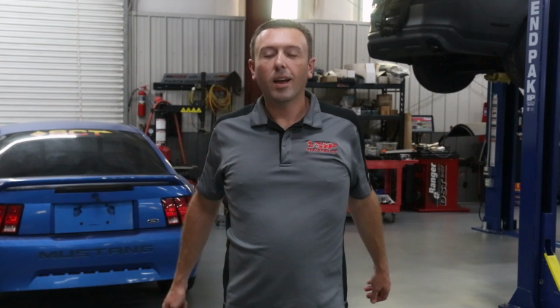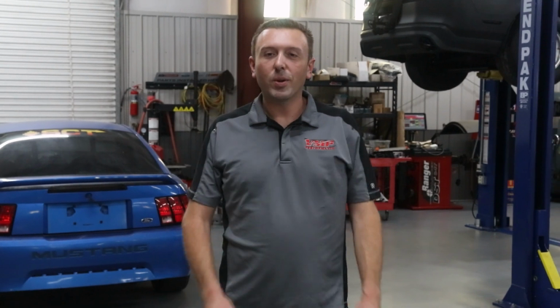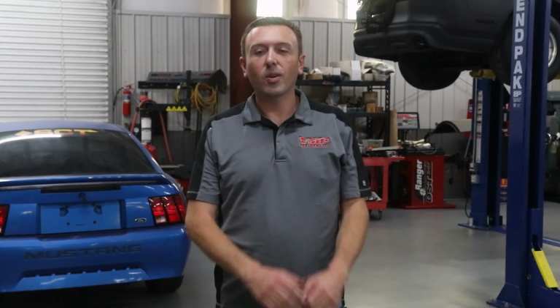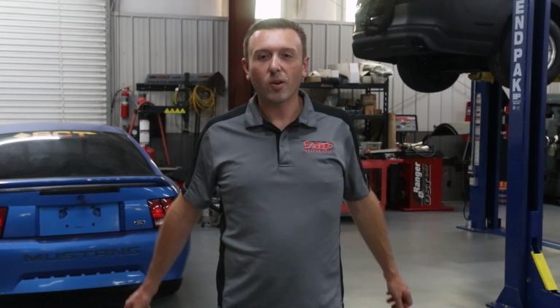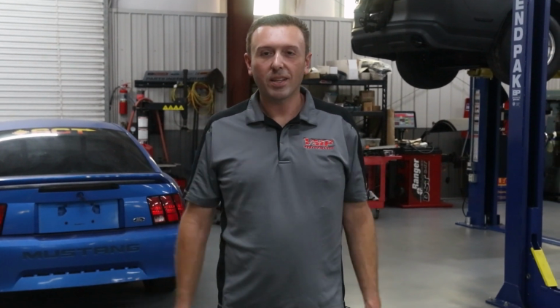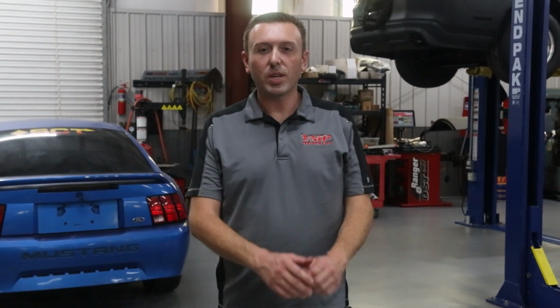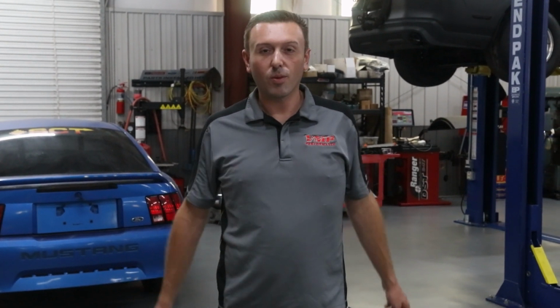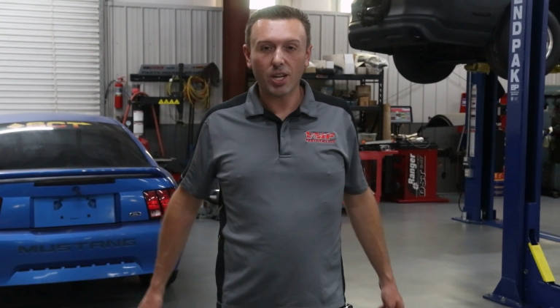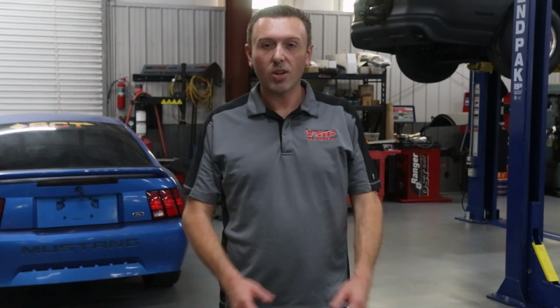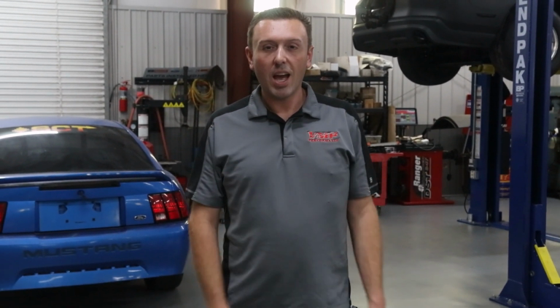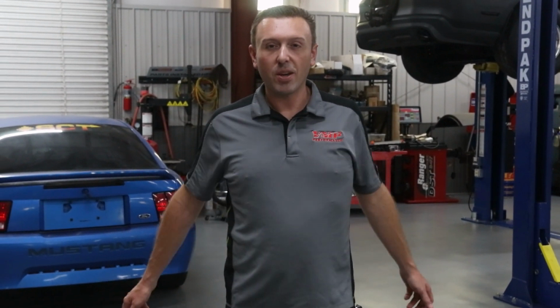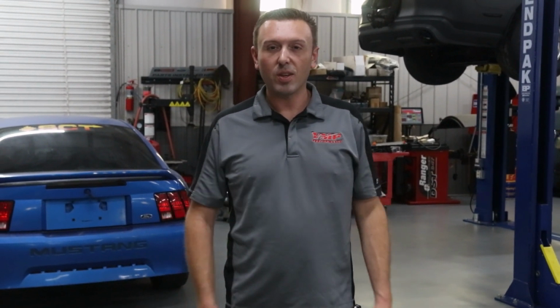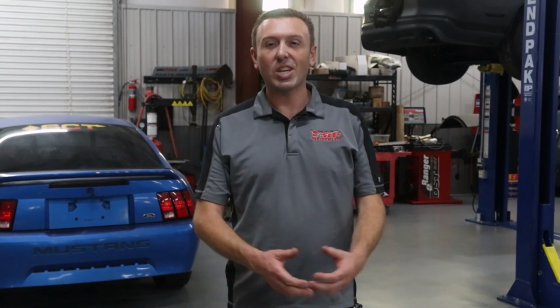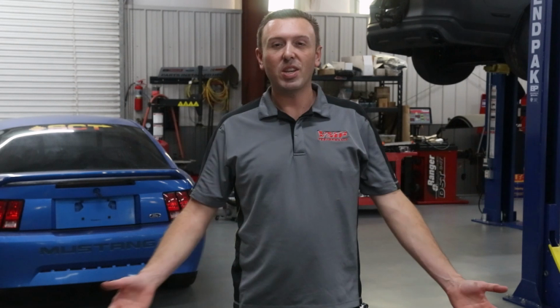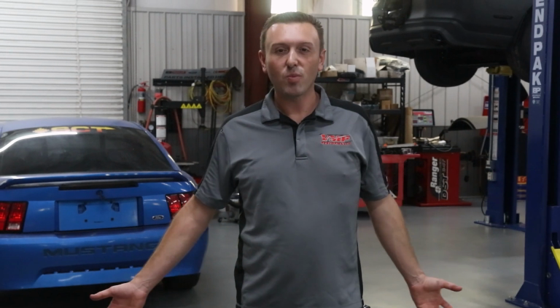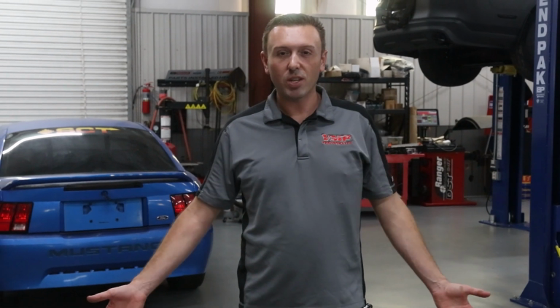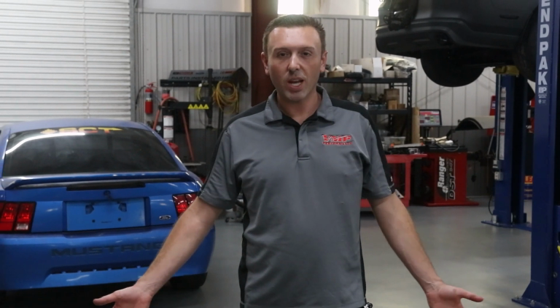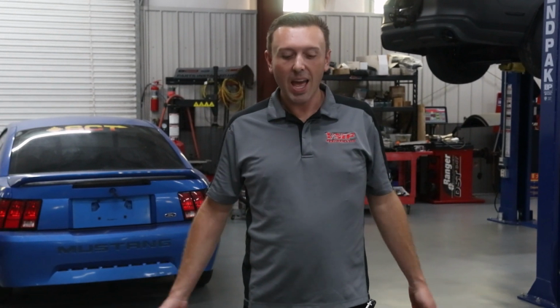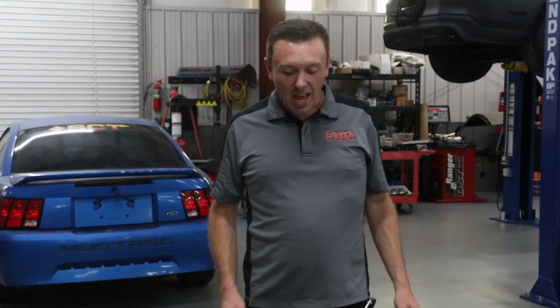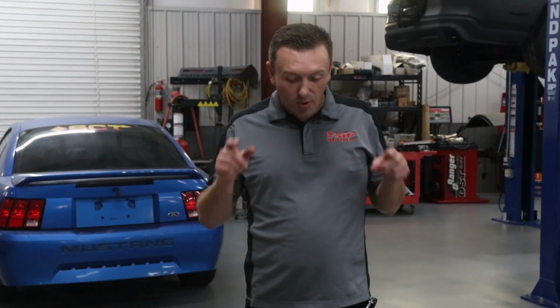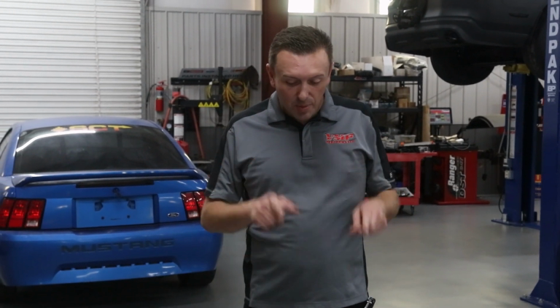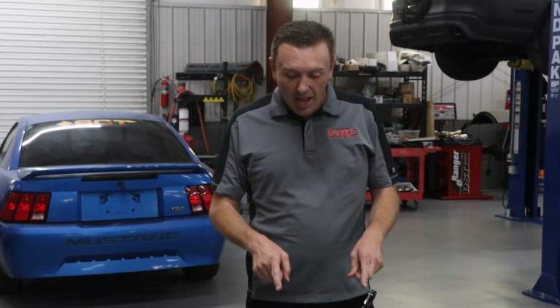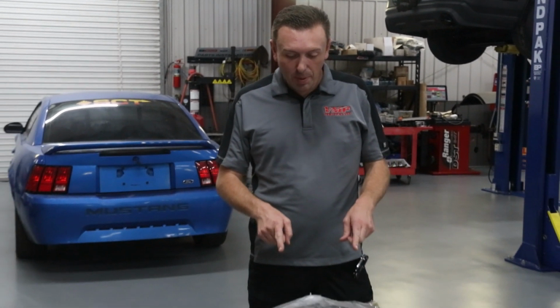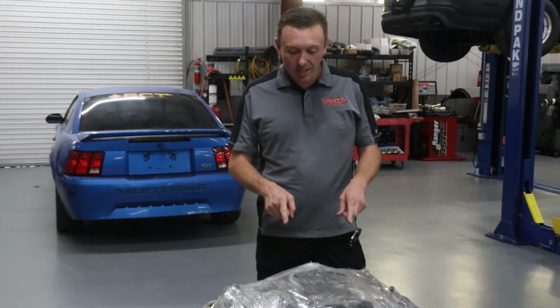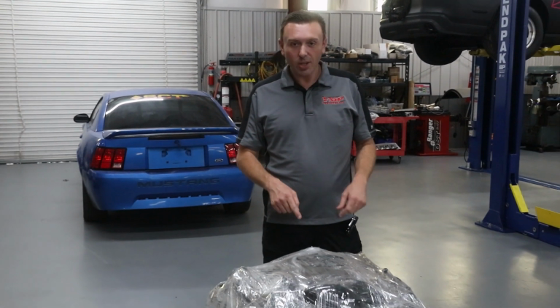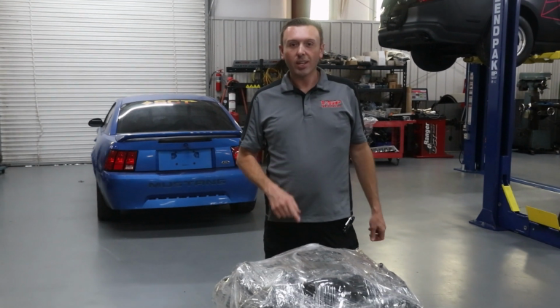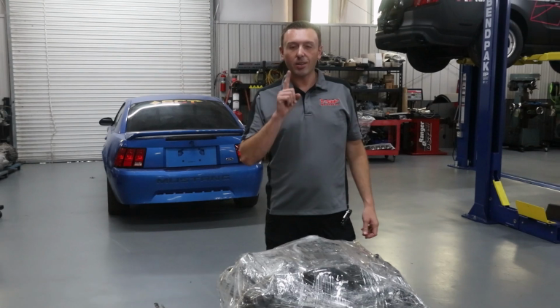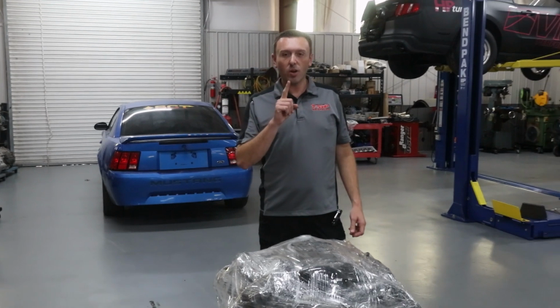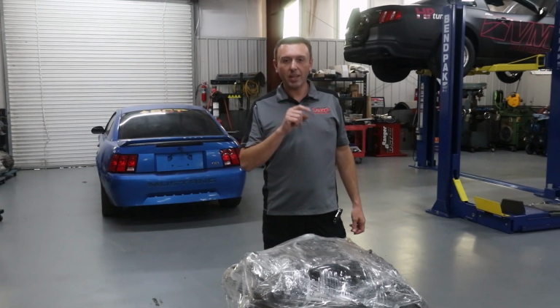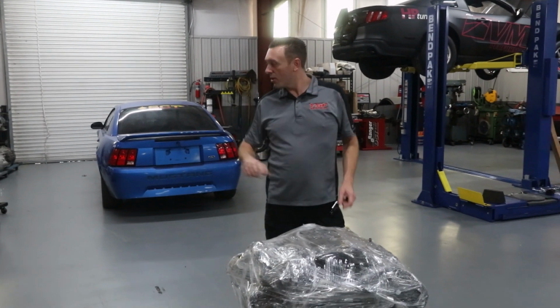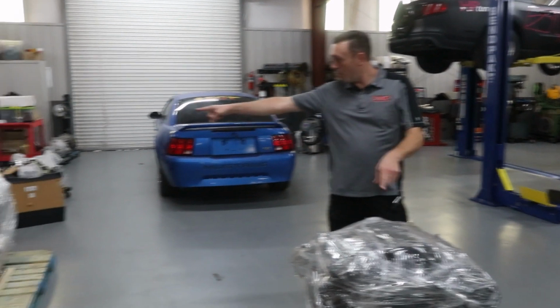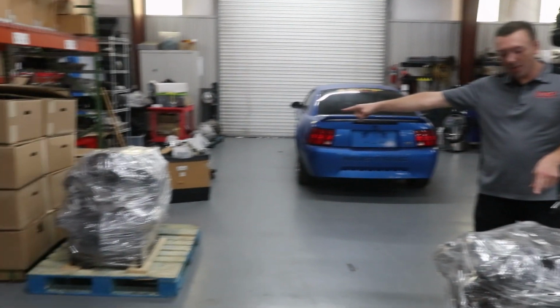Hey everybody, welcome back to the VMP Performance Channel. I'm here at the VMP shop in New Smyrna Beach, Florida and in front of me I have a package — not just one package, two packages!